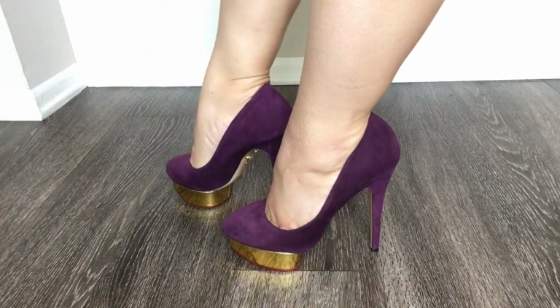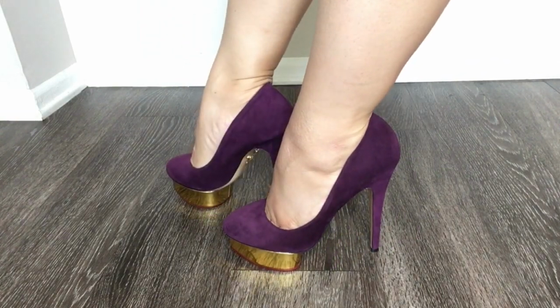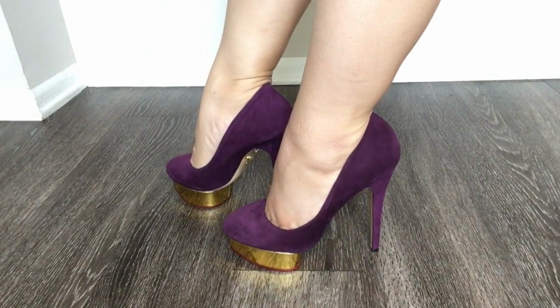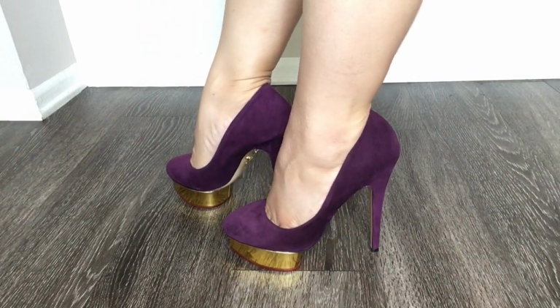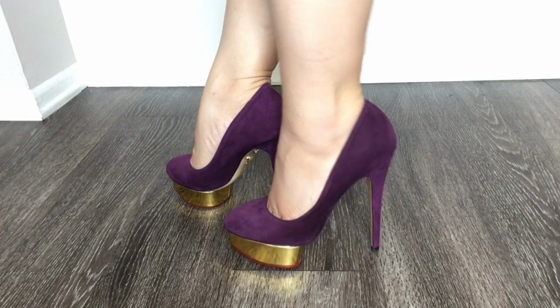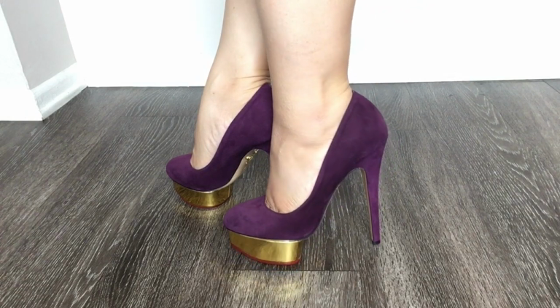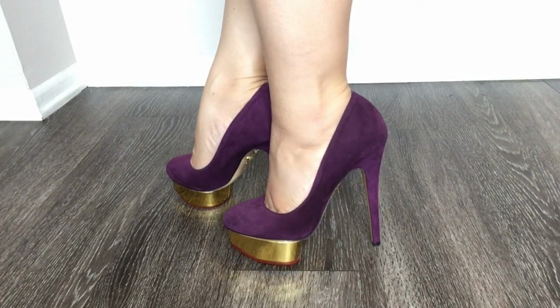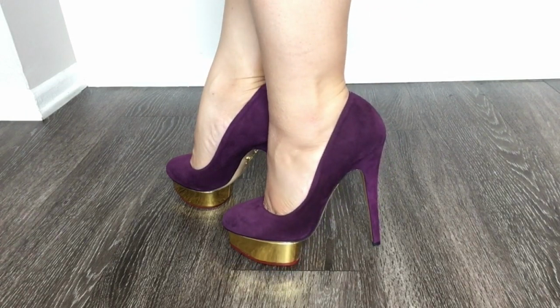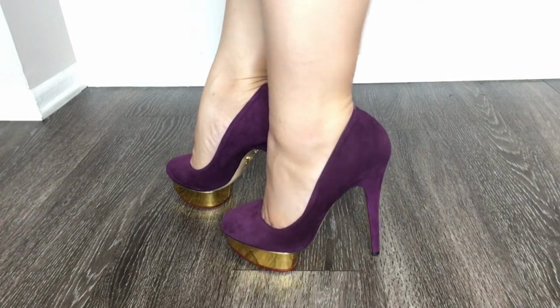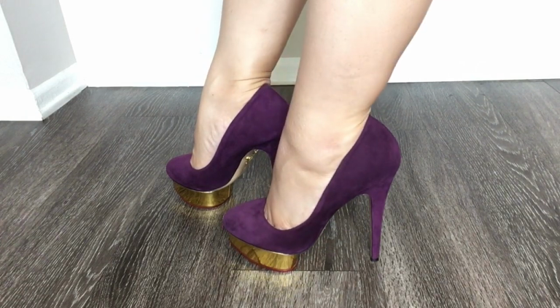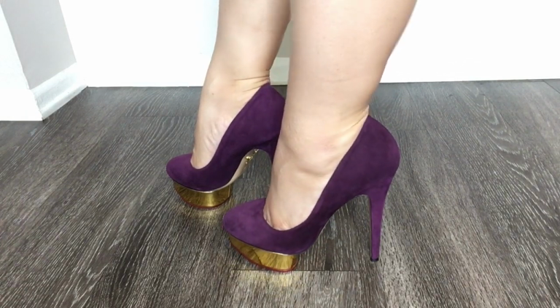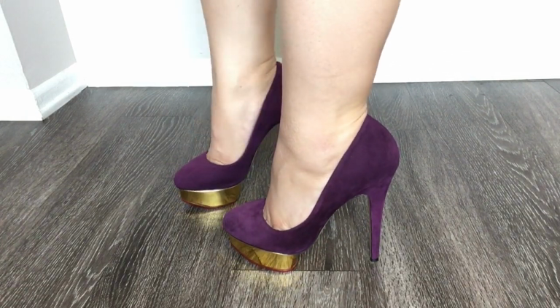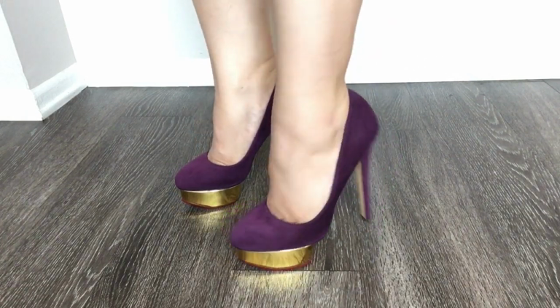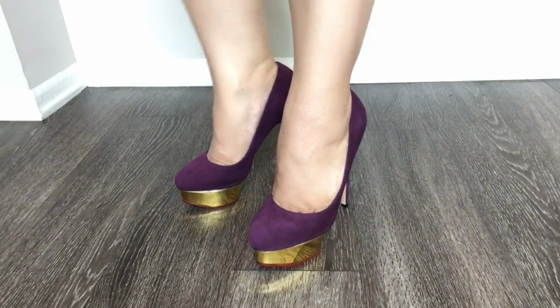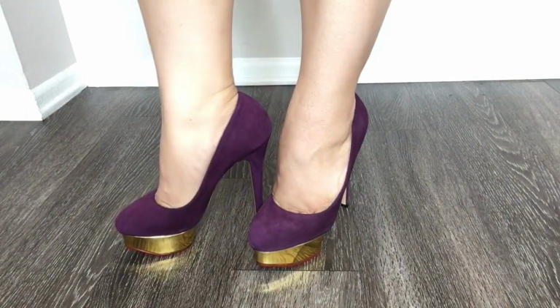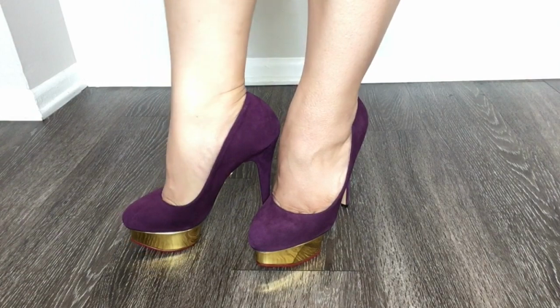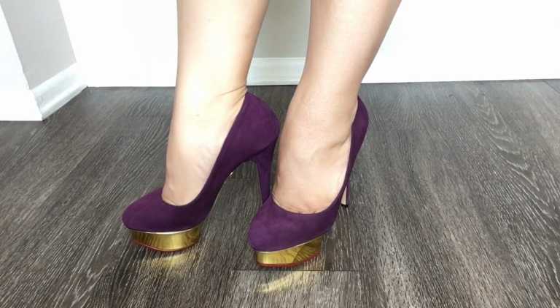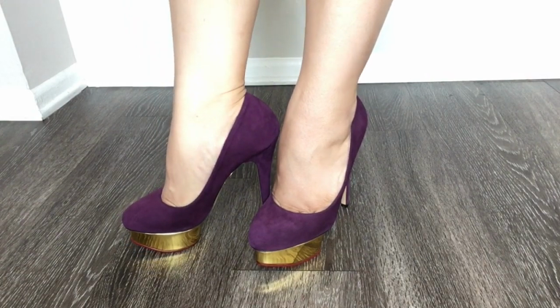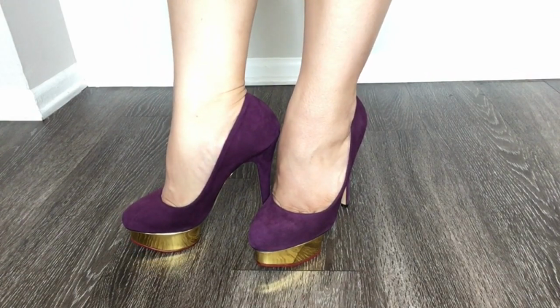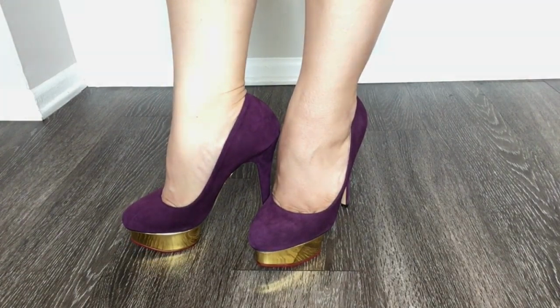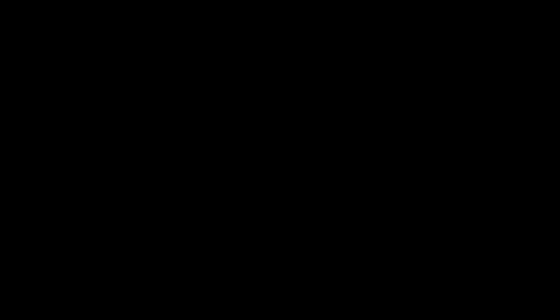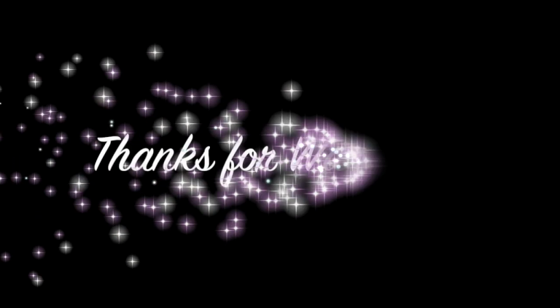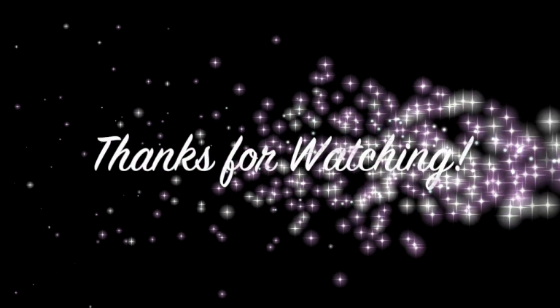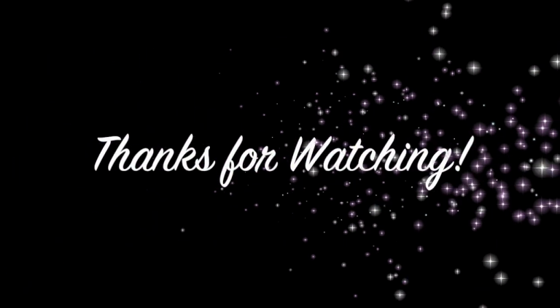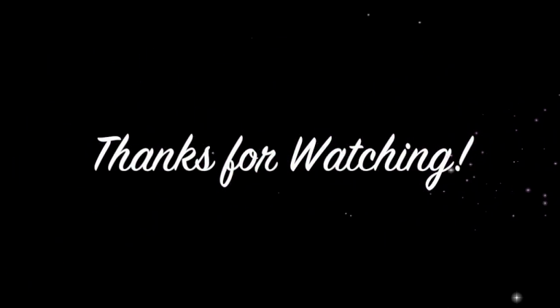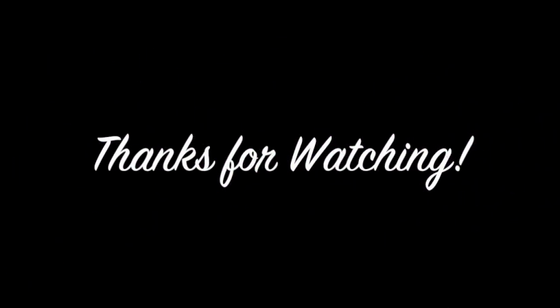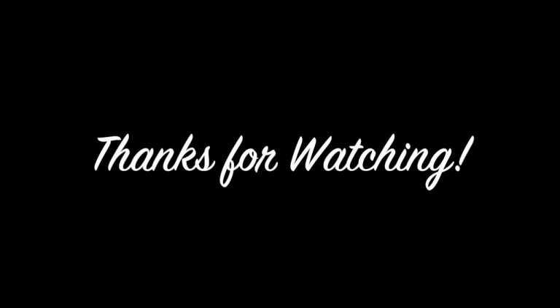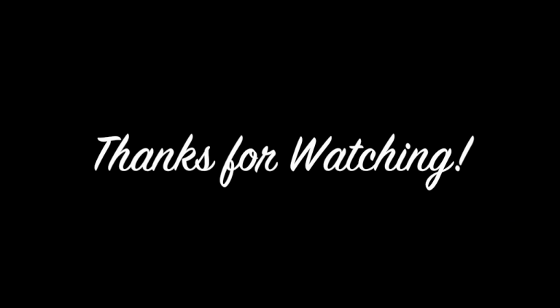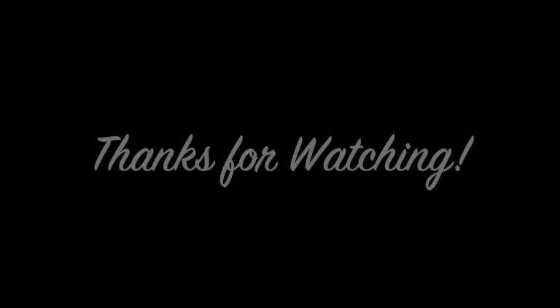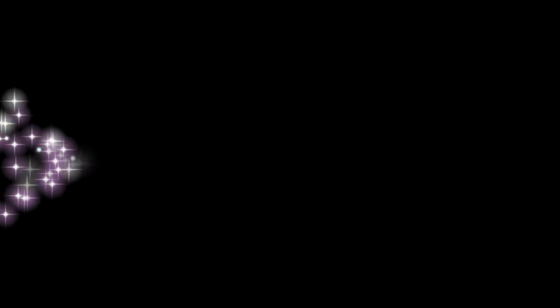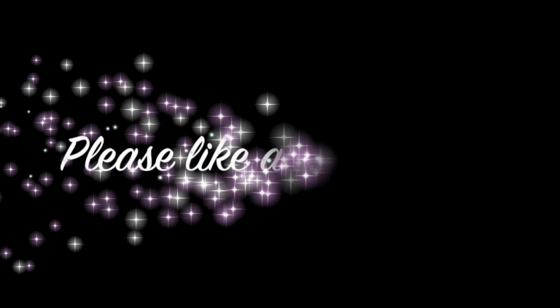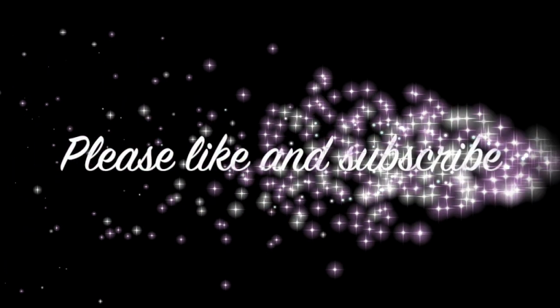I do have these last three pairs of shoes for sale for over 60% off of retail price. I will leave the links to these listings in the description down below. I hope you guys enjoyed seeing my collection — thank you so much!